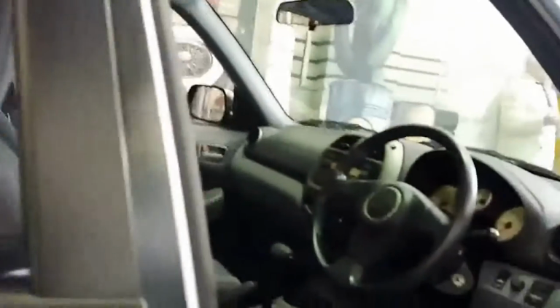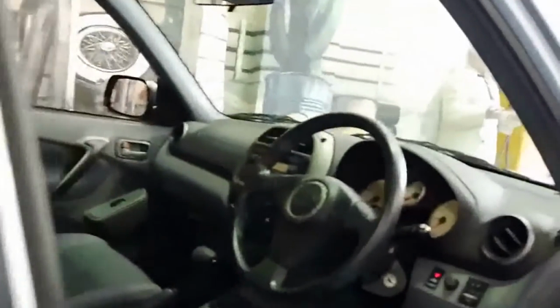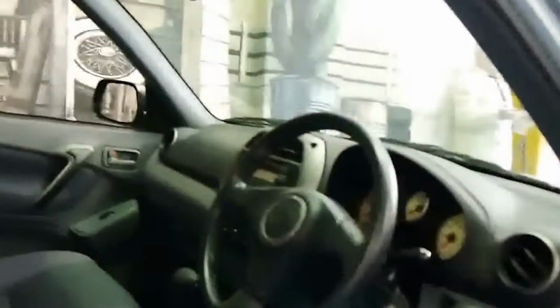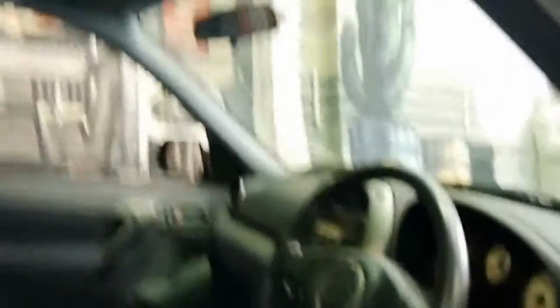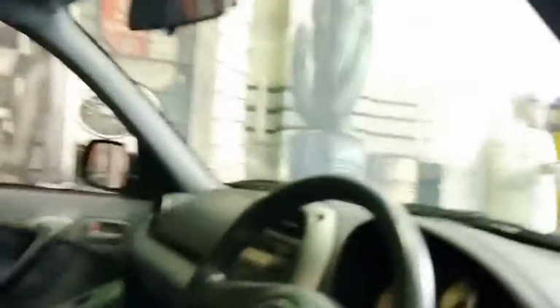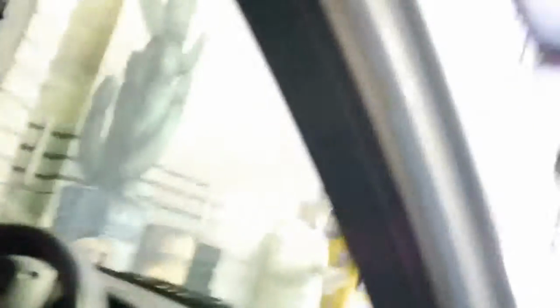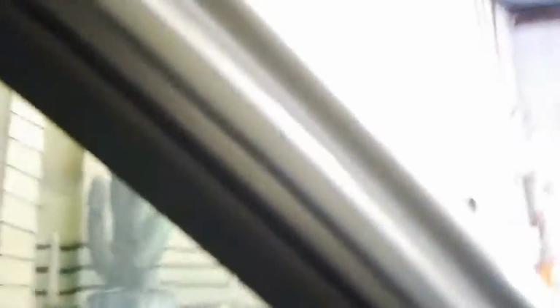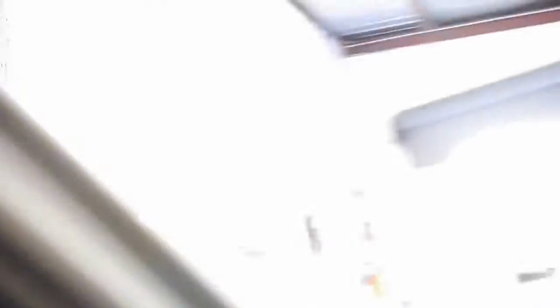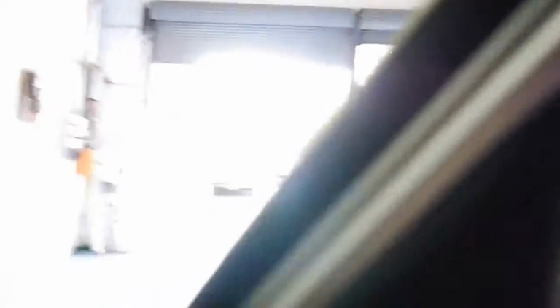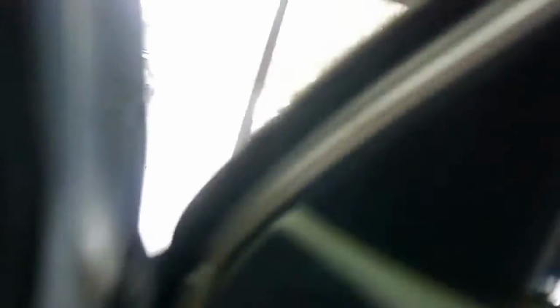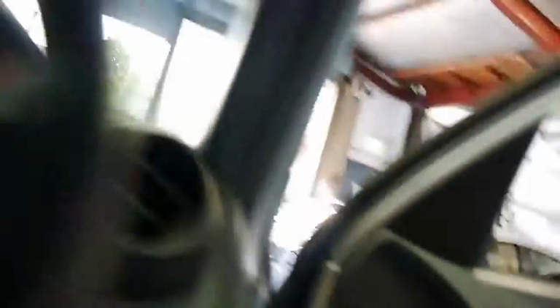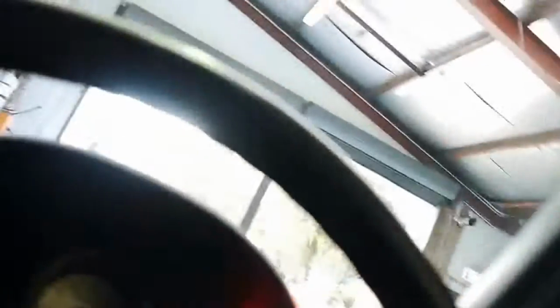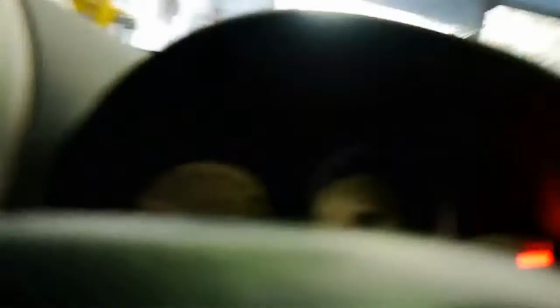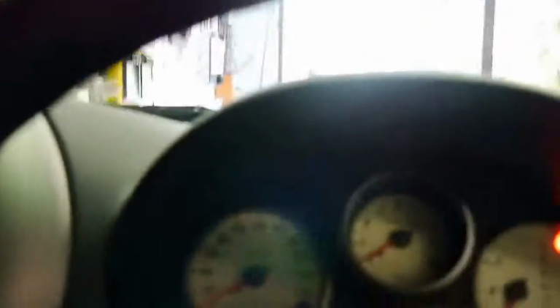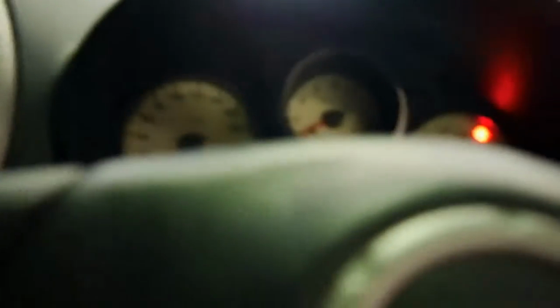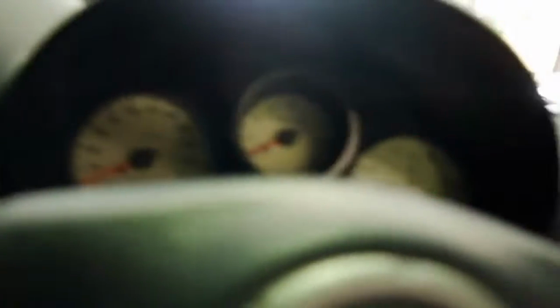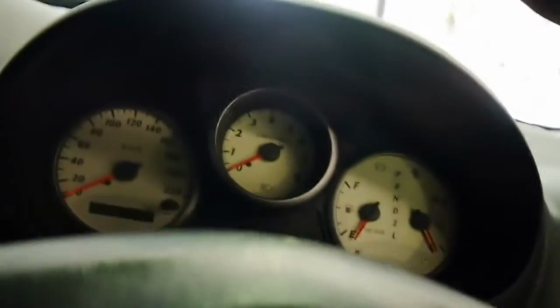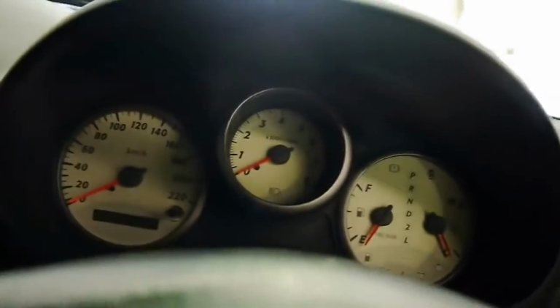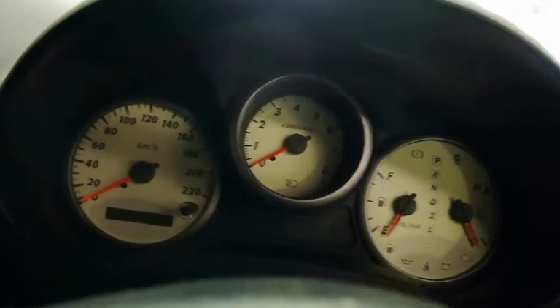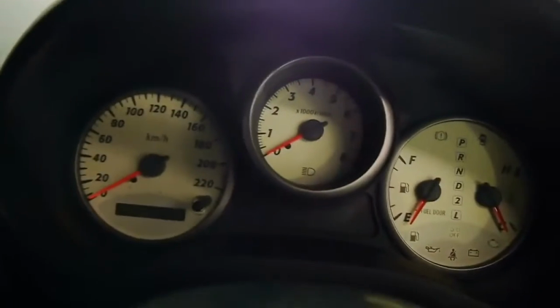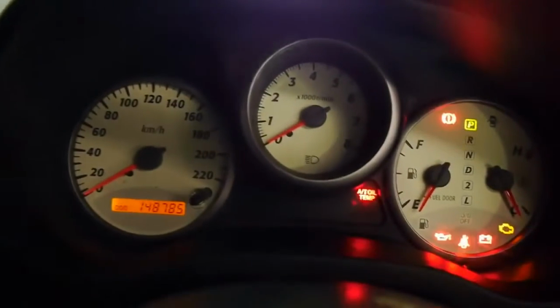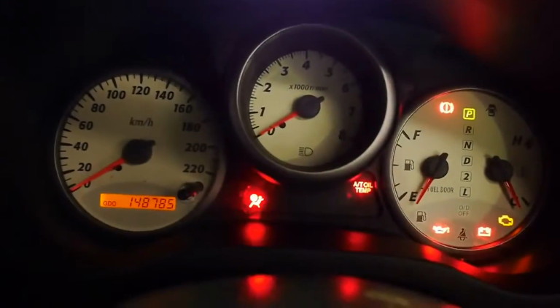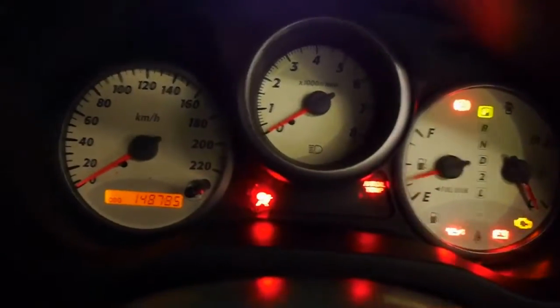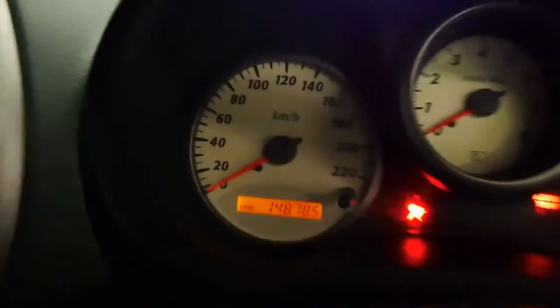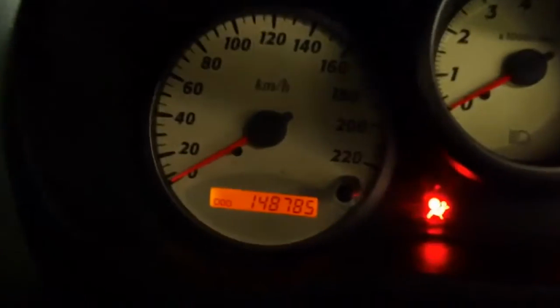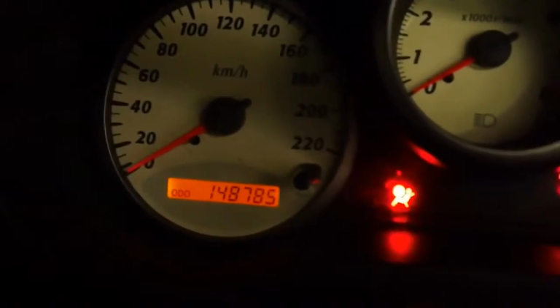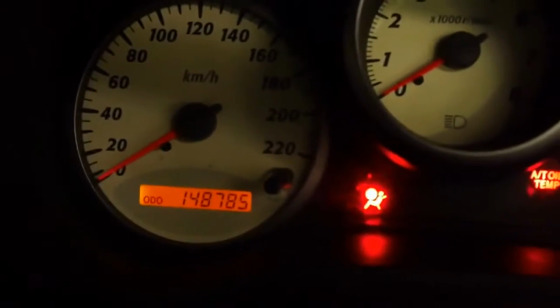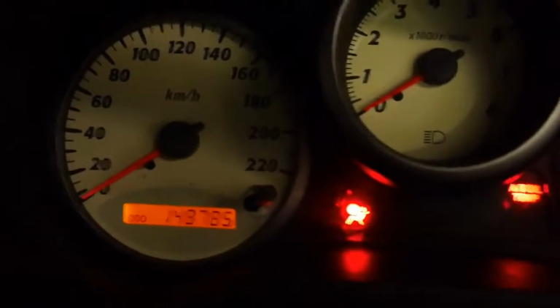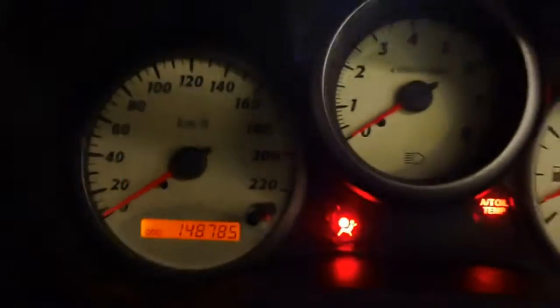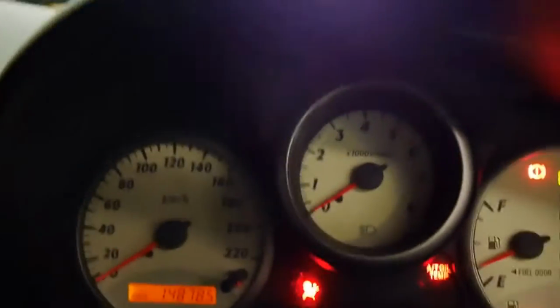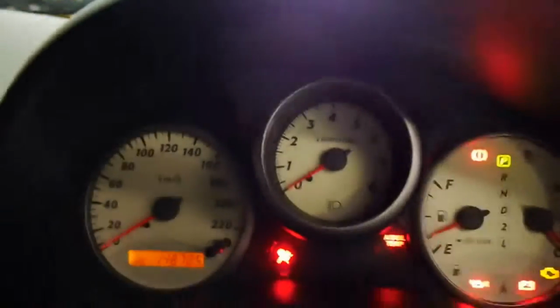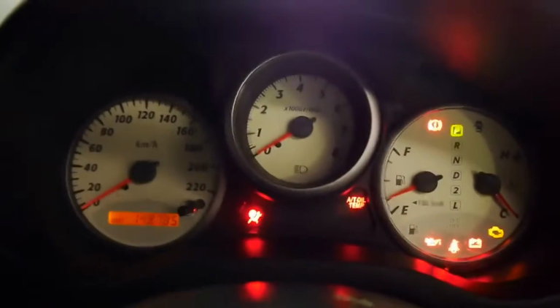This one has travelled — let me have a look — 148,000 and some change from memory. It's 148,785 documented kilometres.